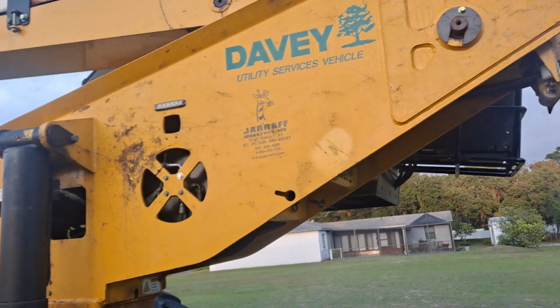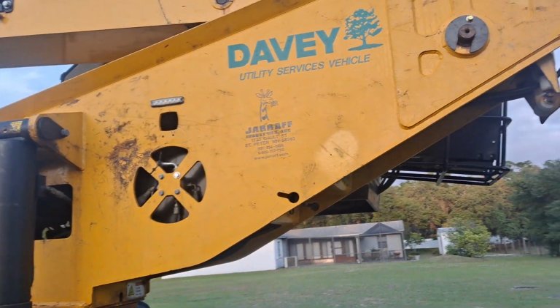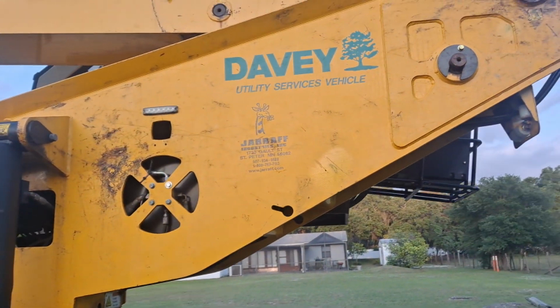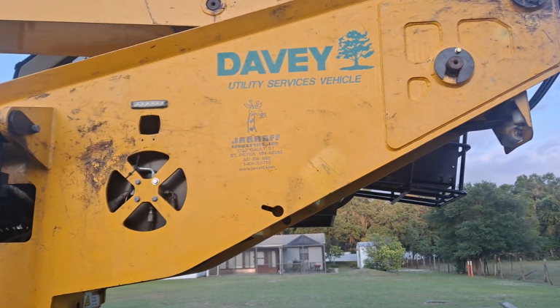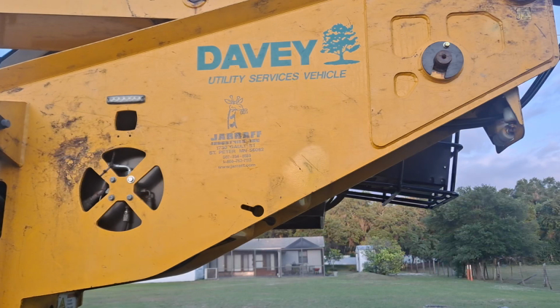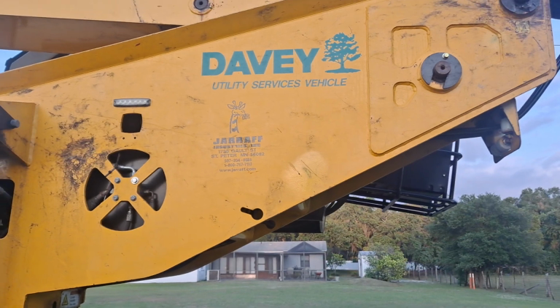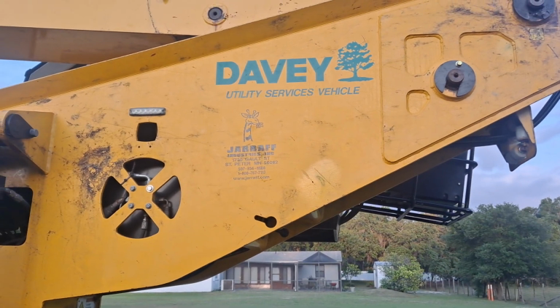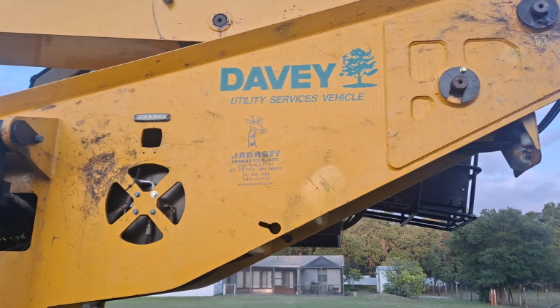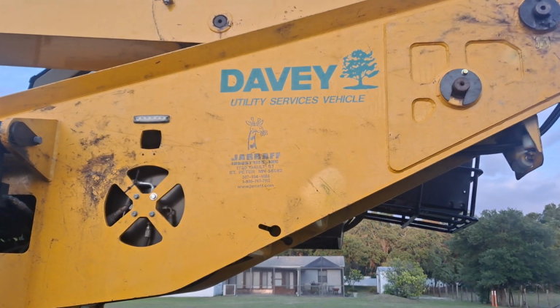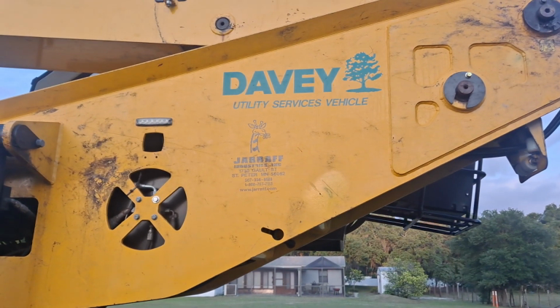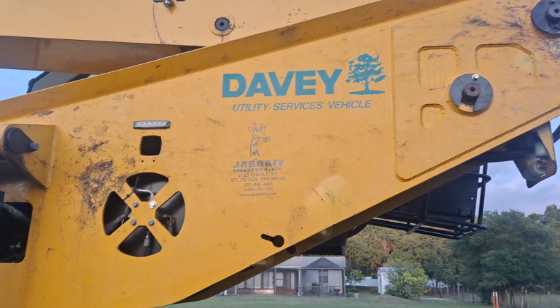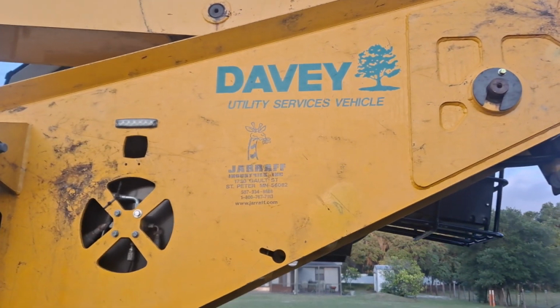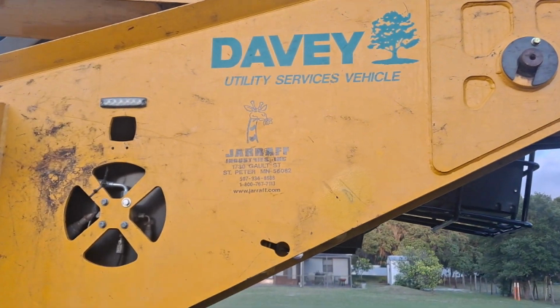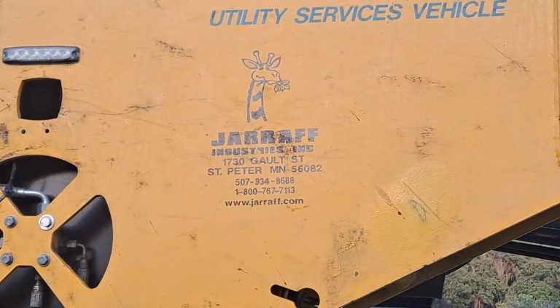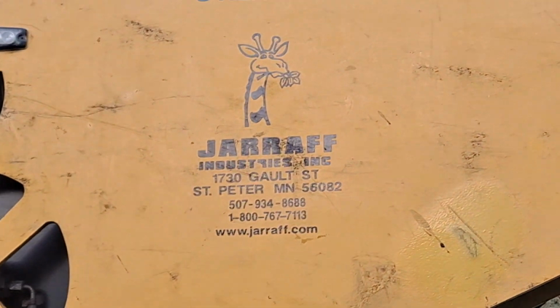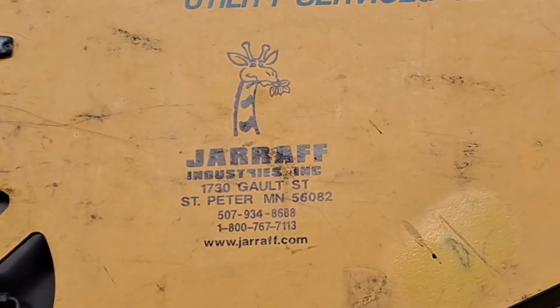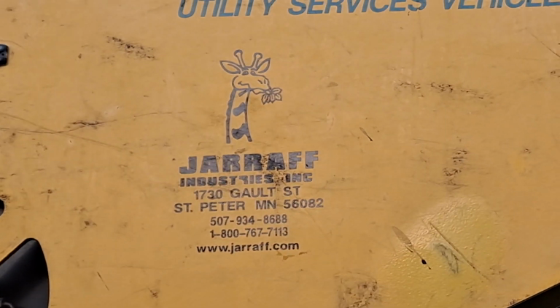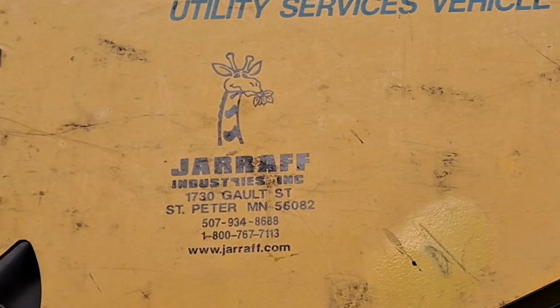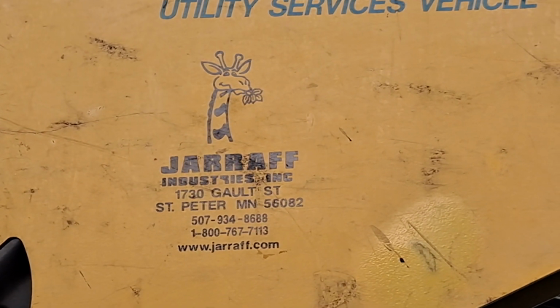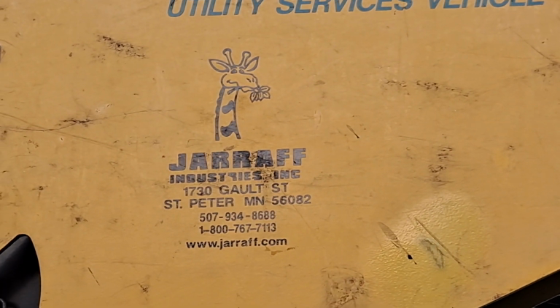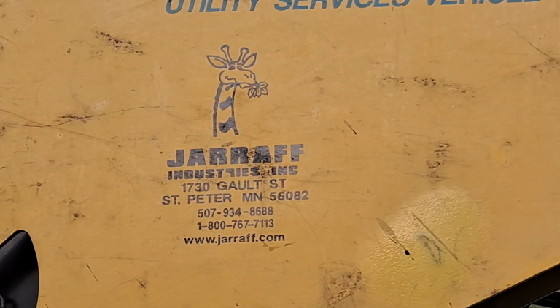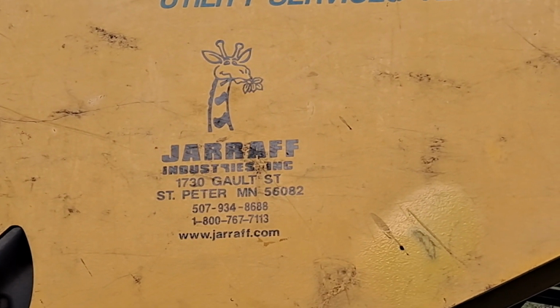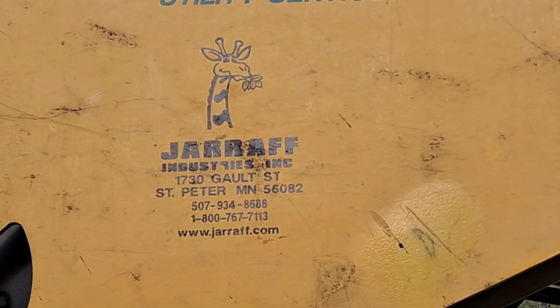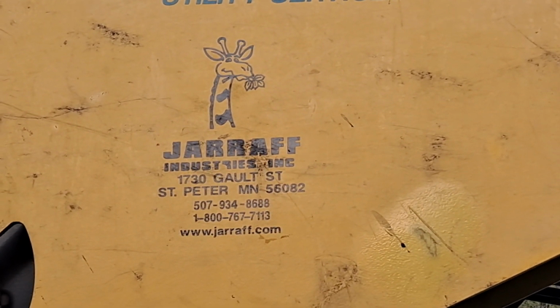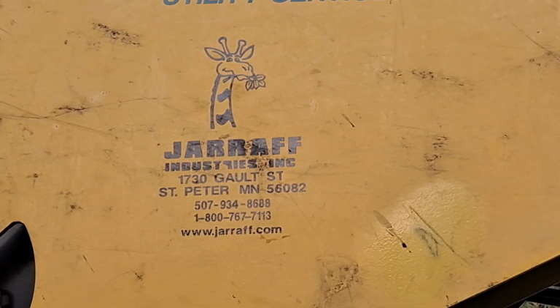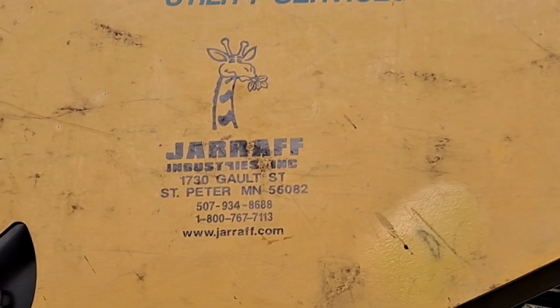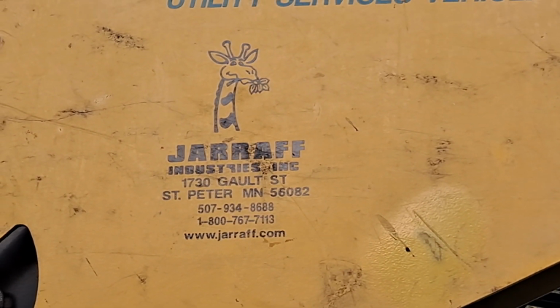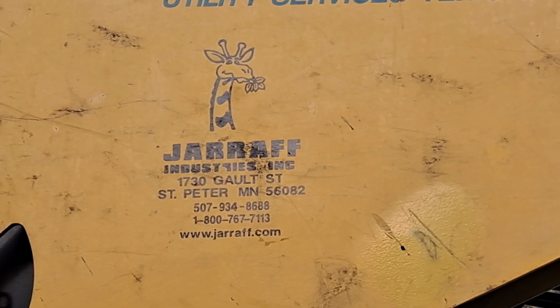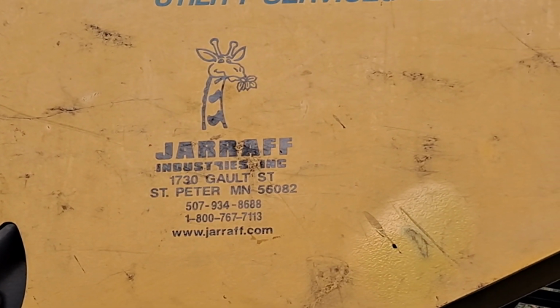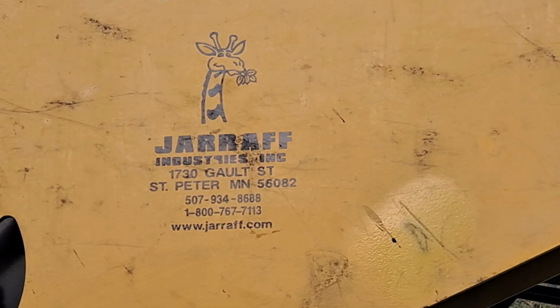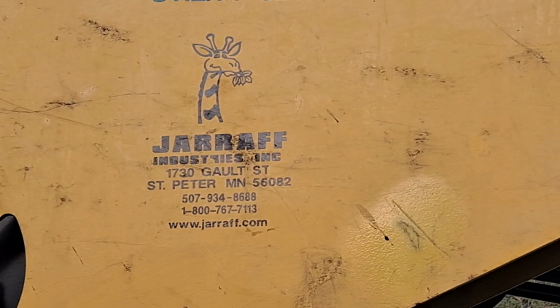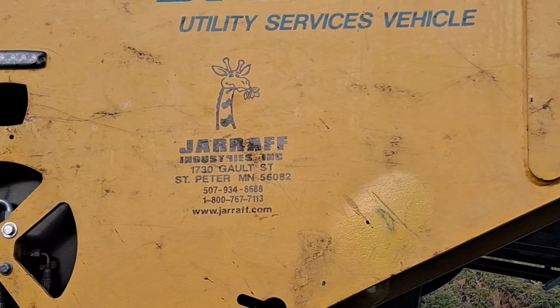I see what it says now. I don't know if that's the name of the company that makes the device or if it's just the company that rents it — Giraffe Industries, Minnesota. Interesting. You can check out that URL if you want to.